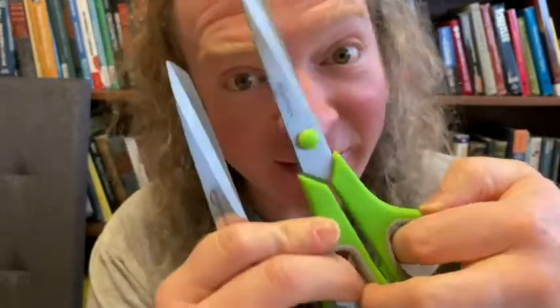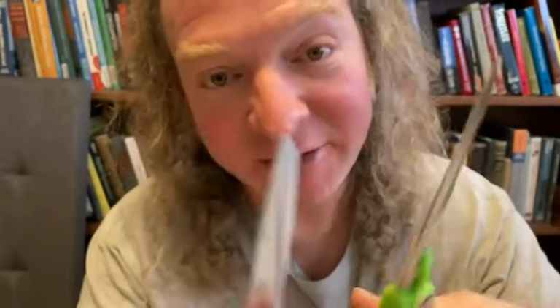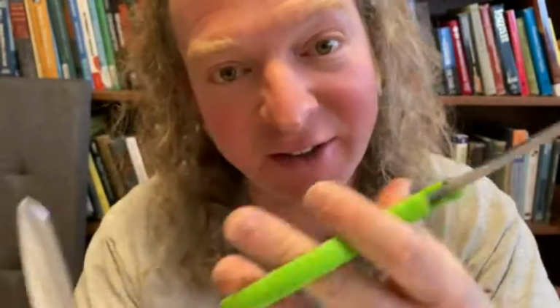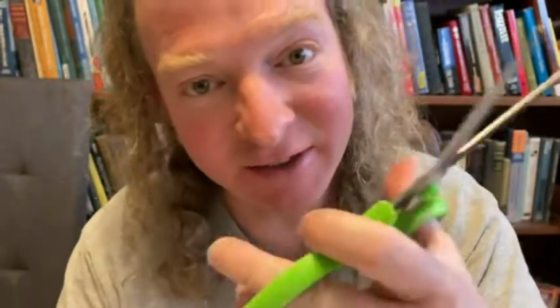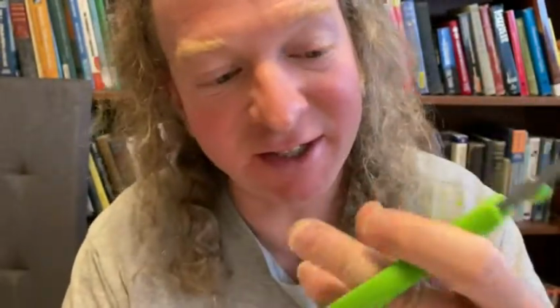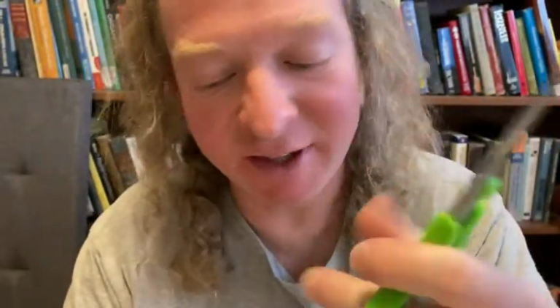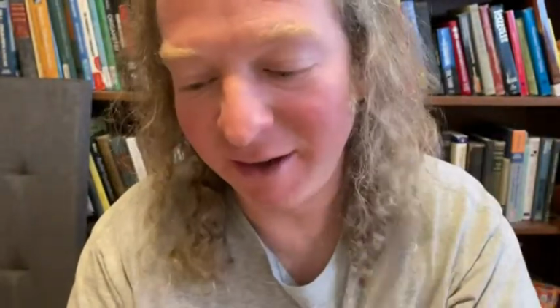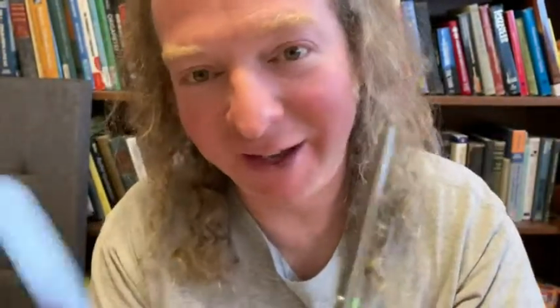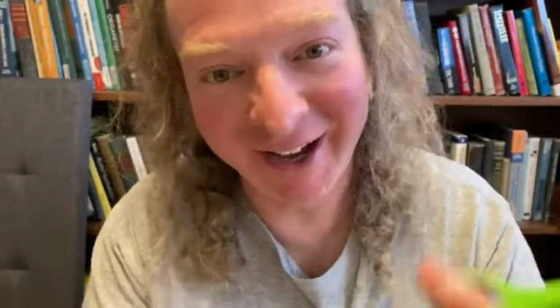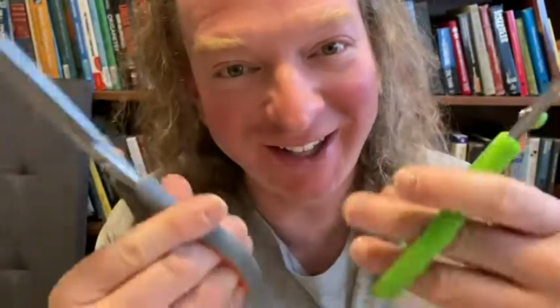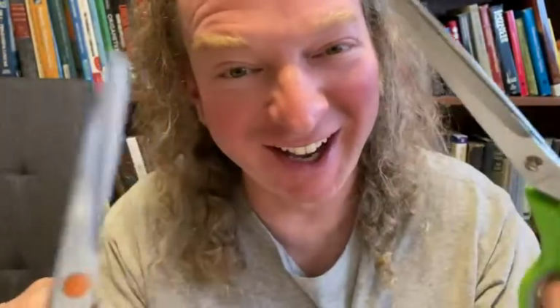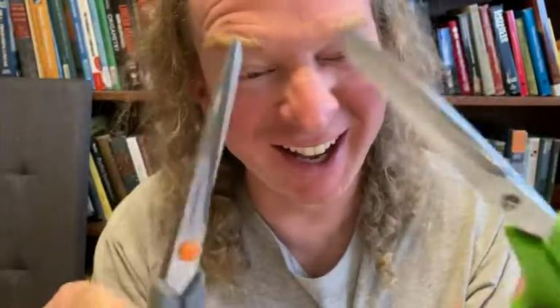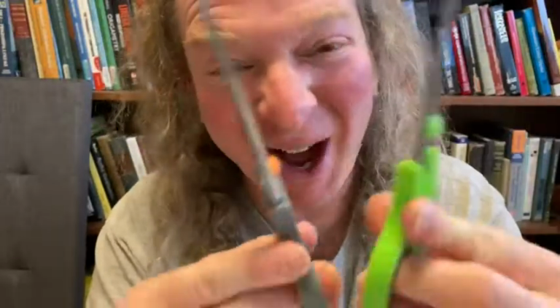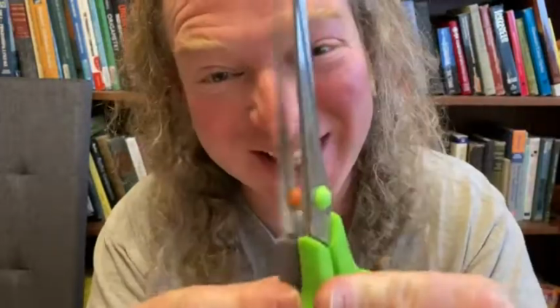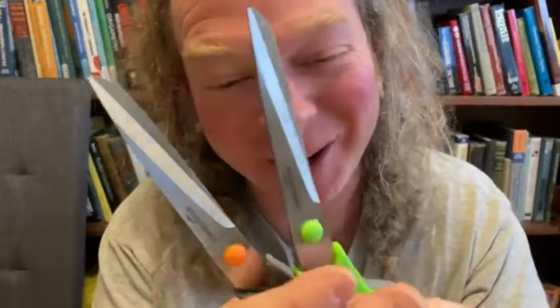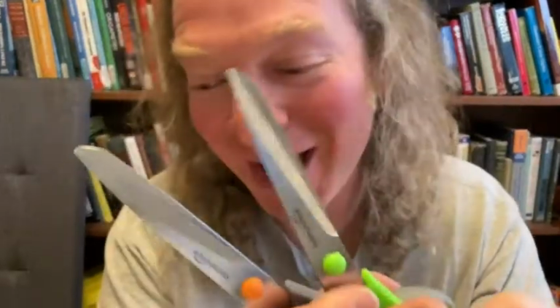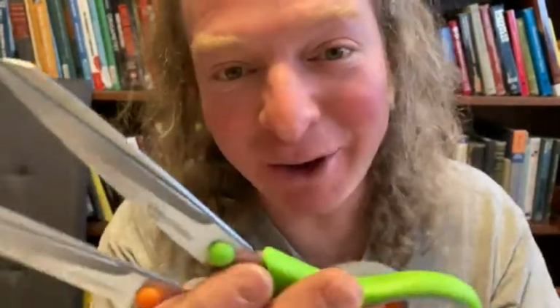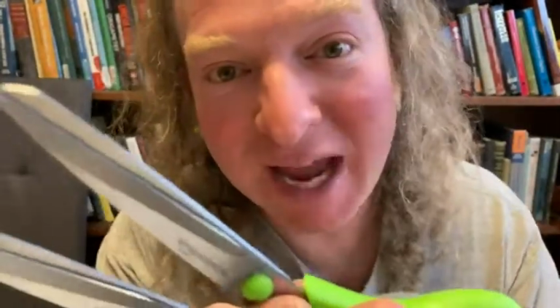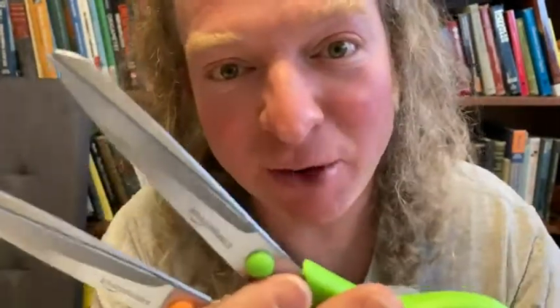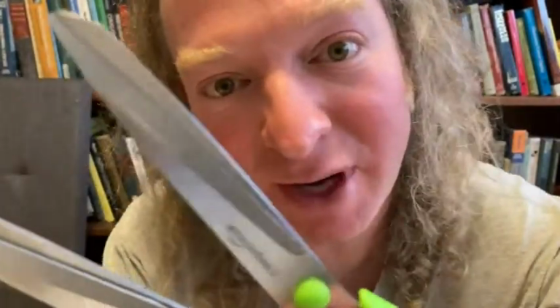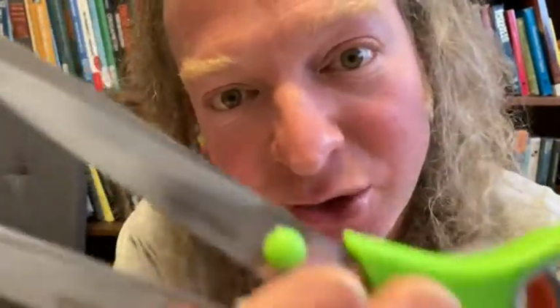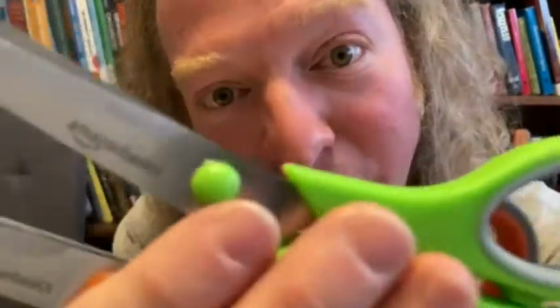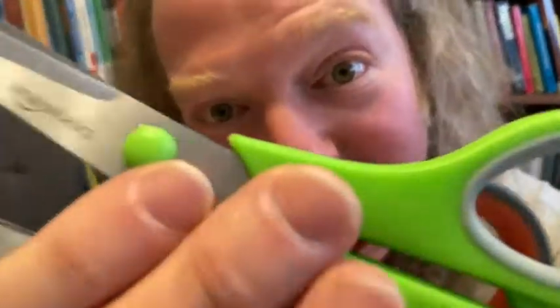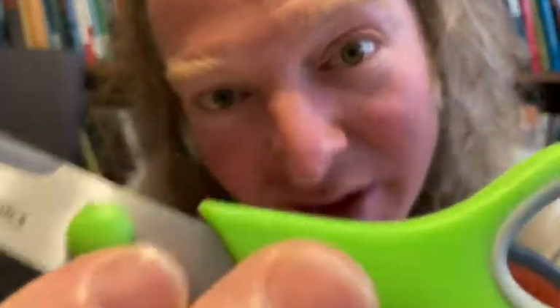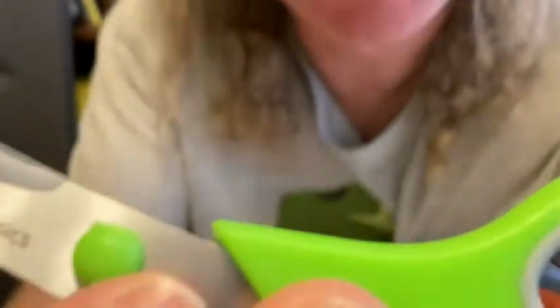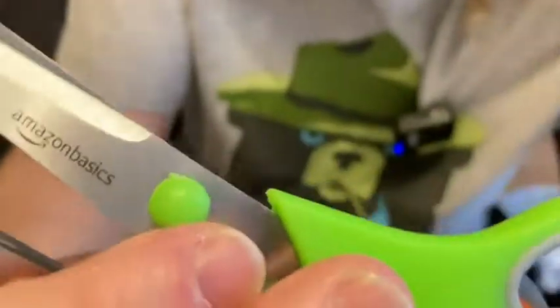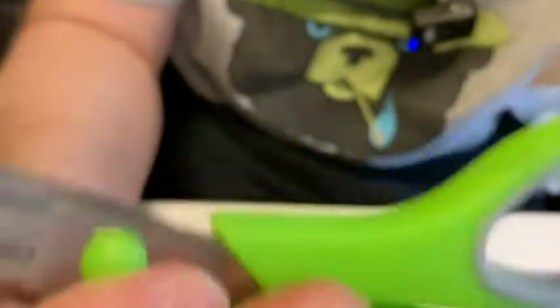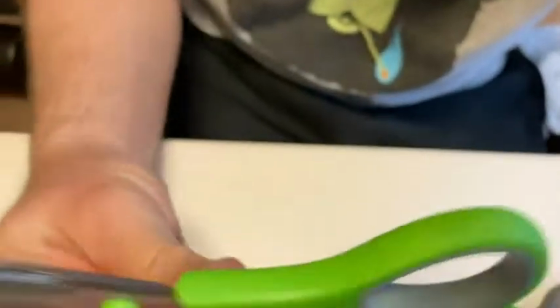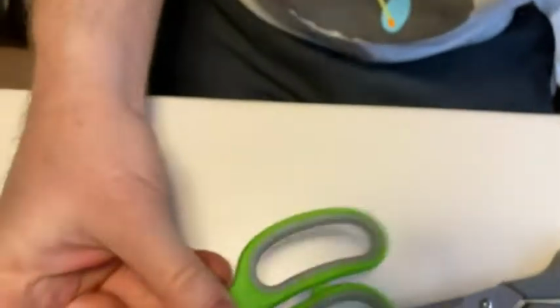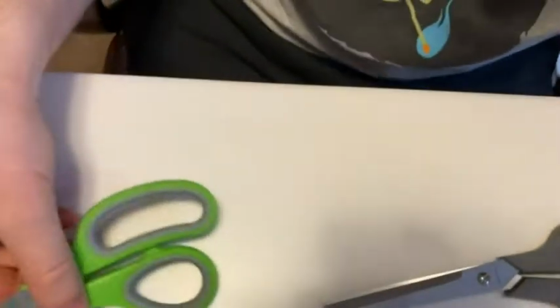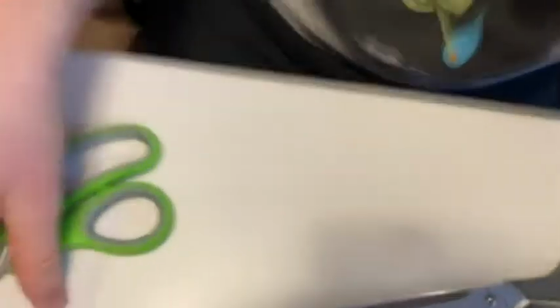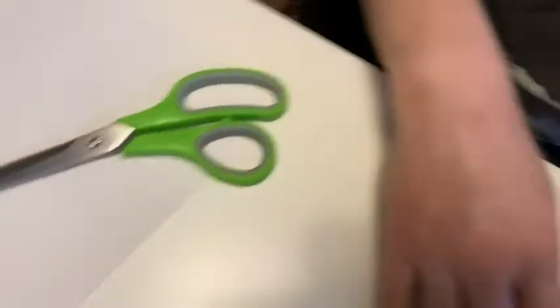Fairly hefty. I'm liking these a lot. I'm going to go ahead and pan the camera down and we're going to do a little cutting test with these, so you see how well they actually cut.